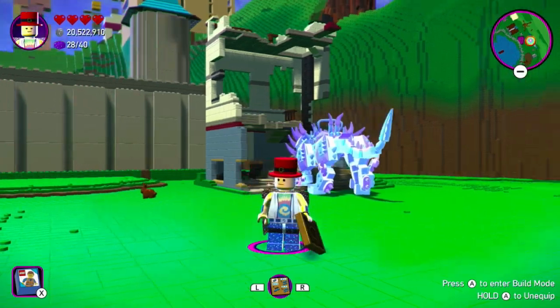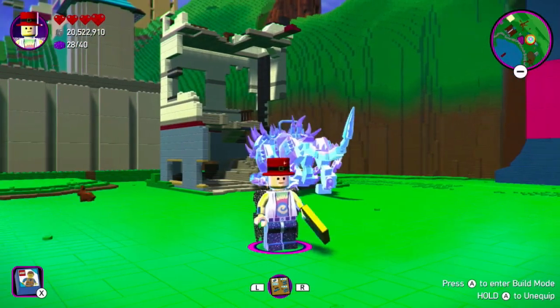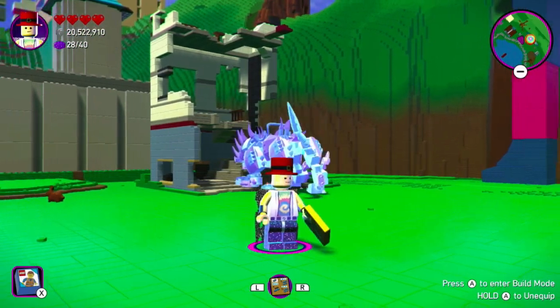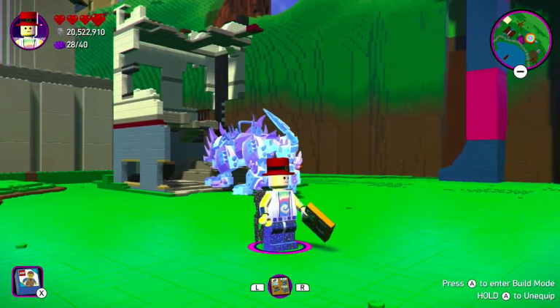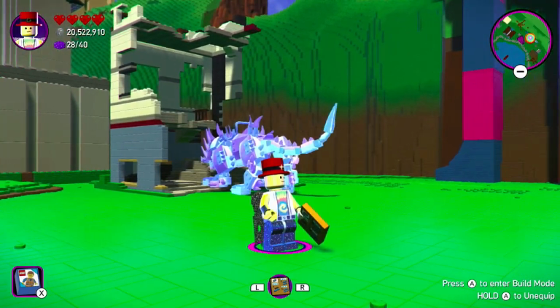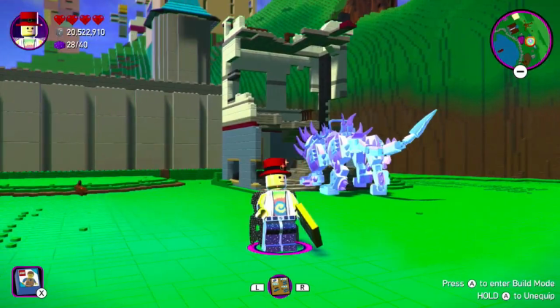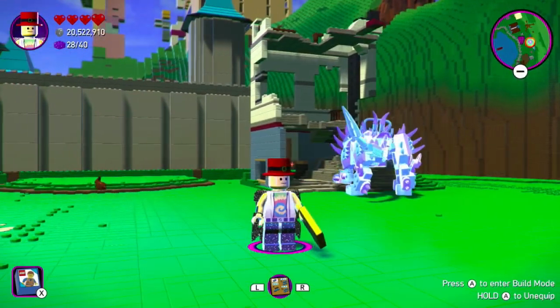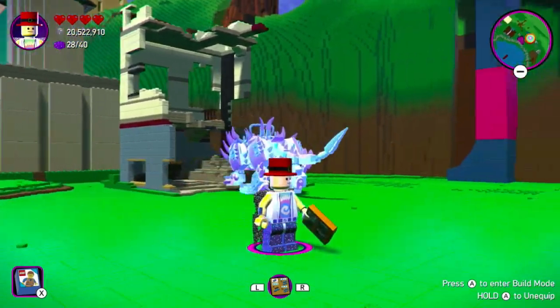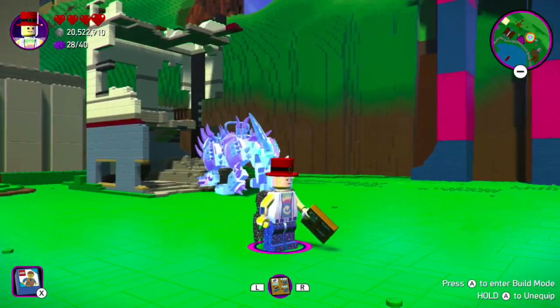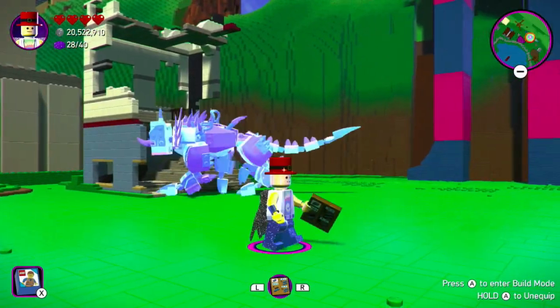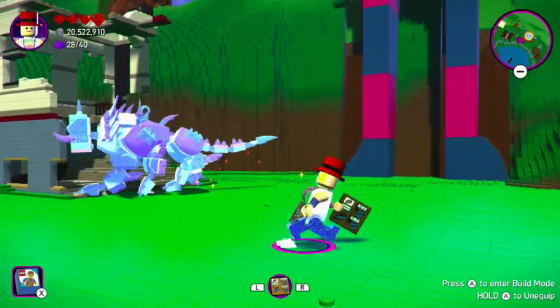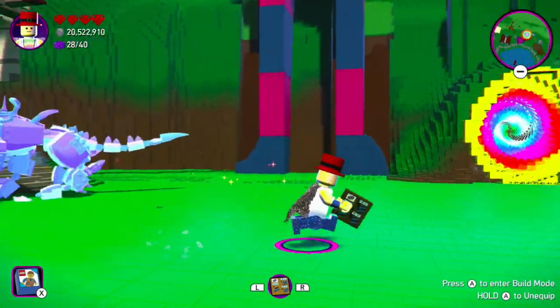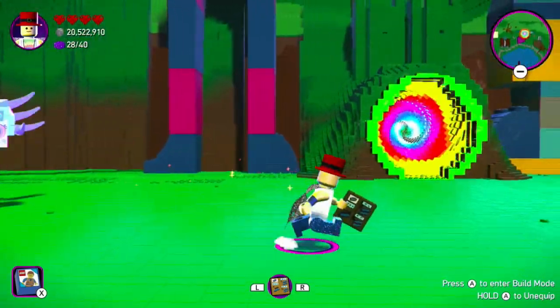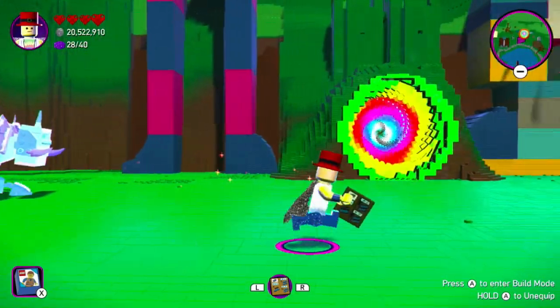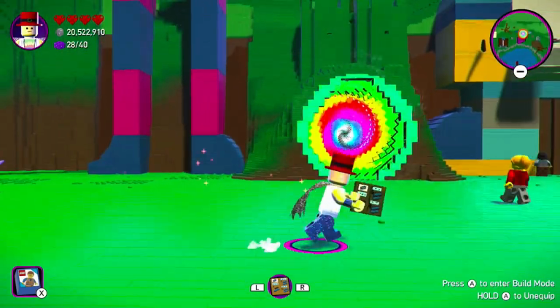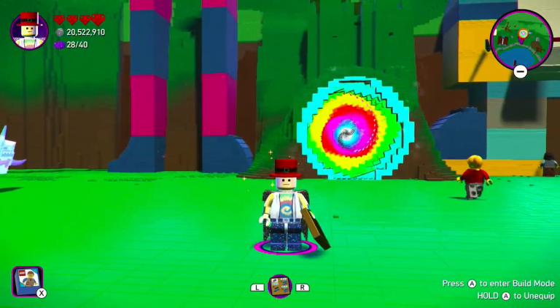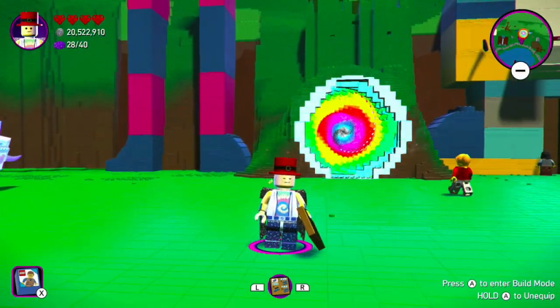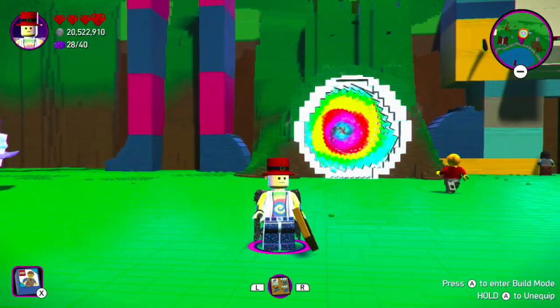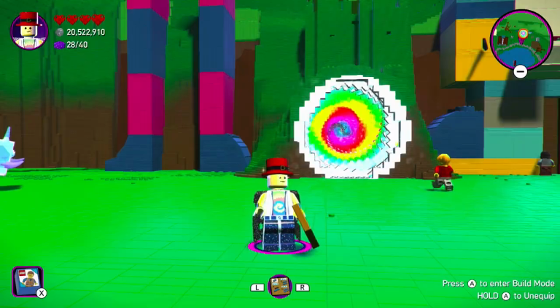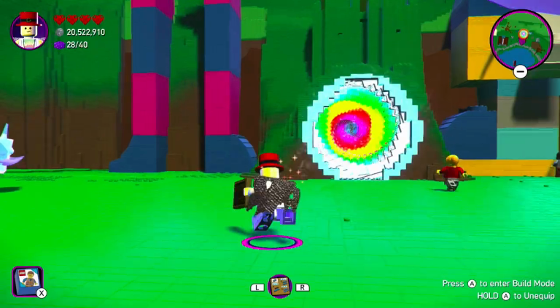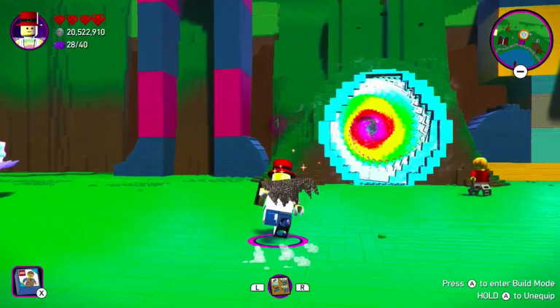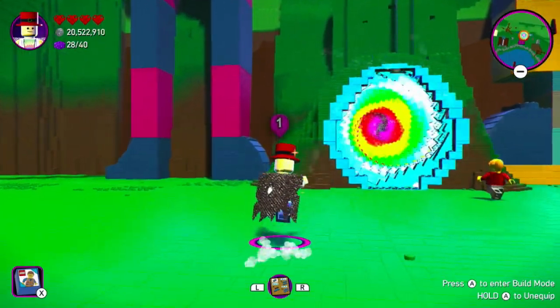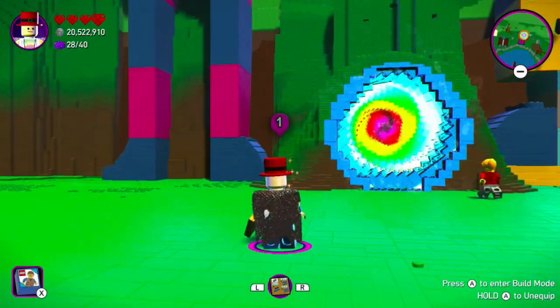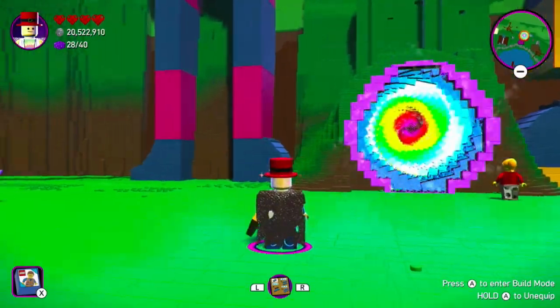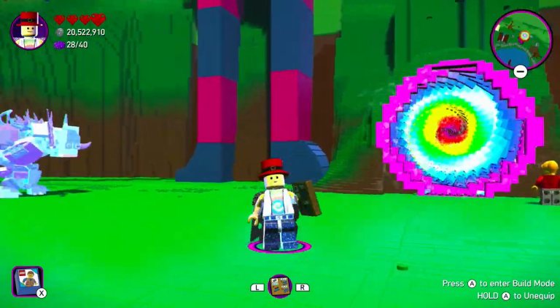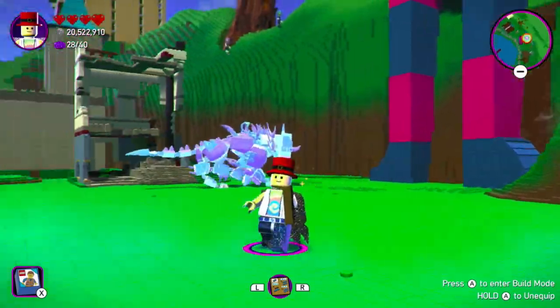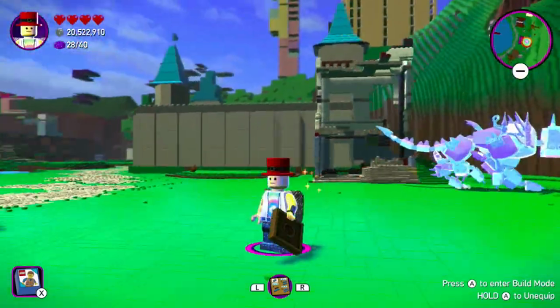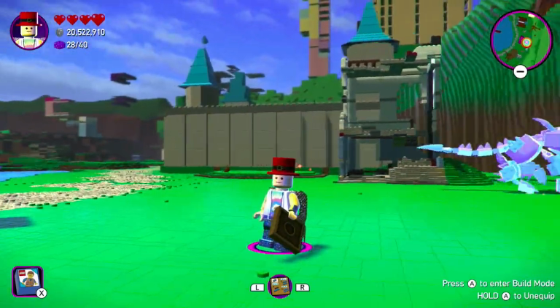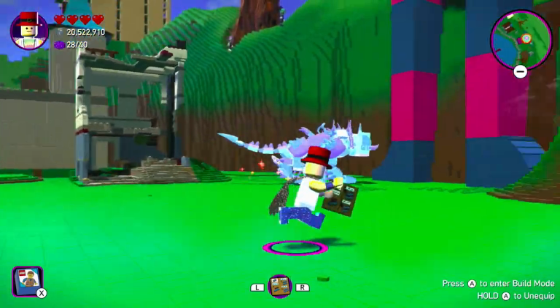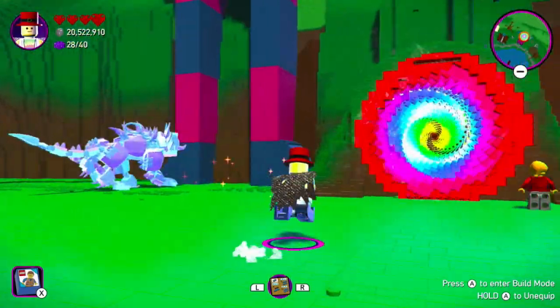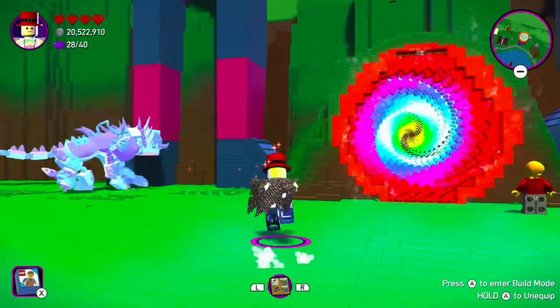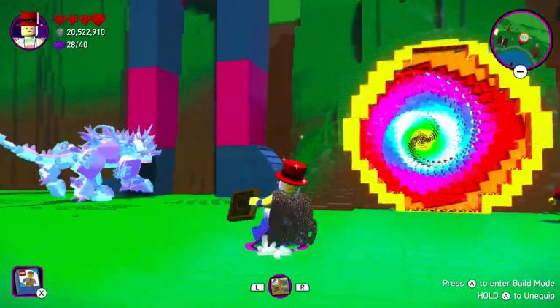Today I'm going to be showing you how to glitch out of the map in Suspocalypse Star. All you're going to need is the water tower and the super builder page, and that's about it.